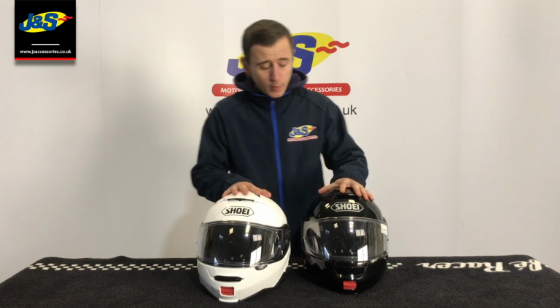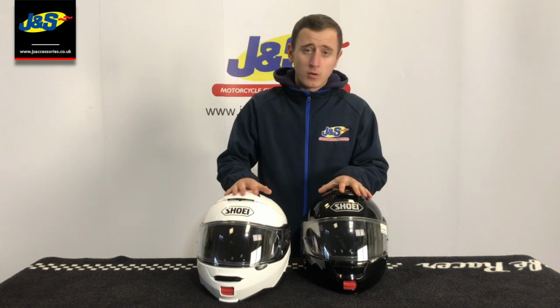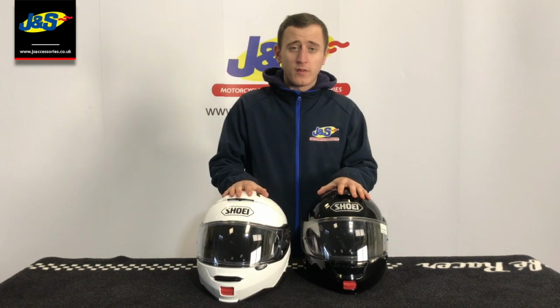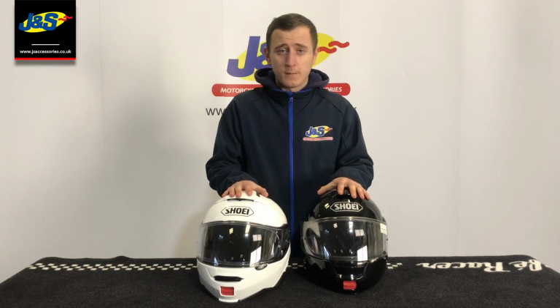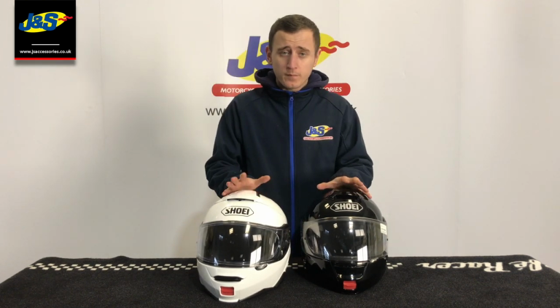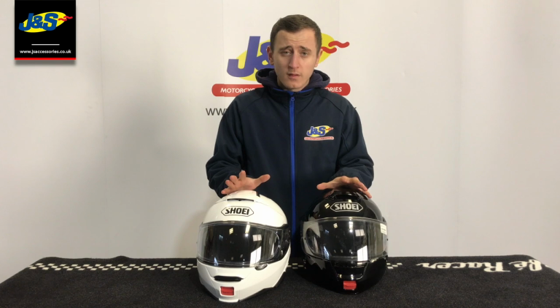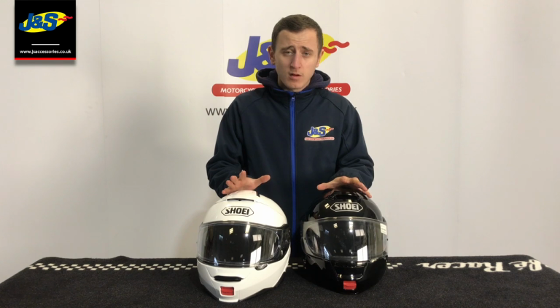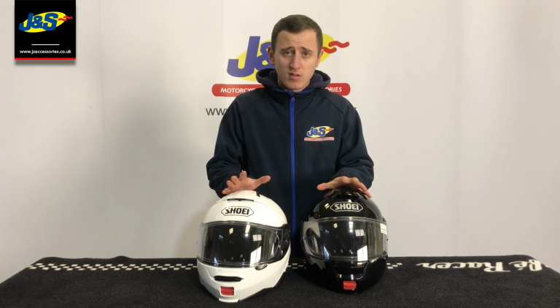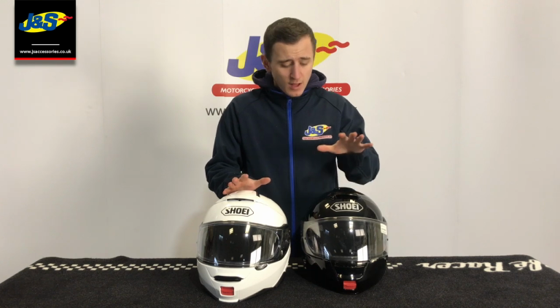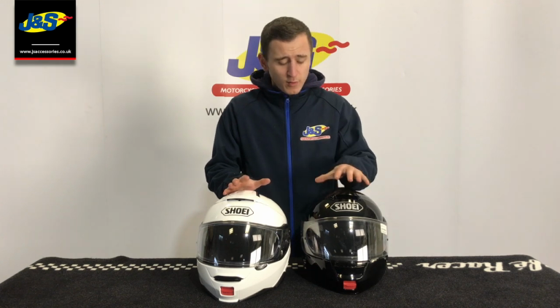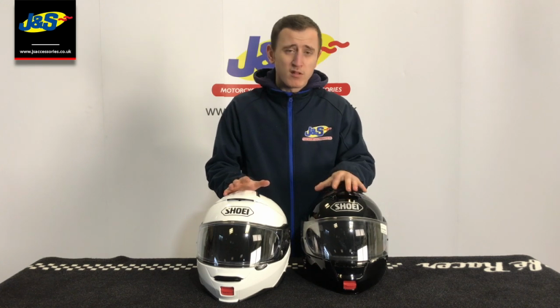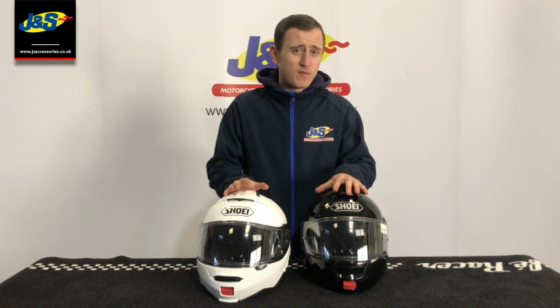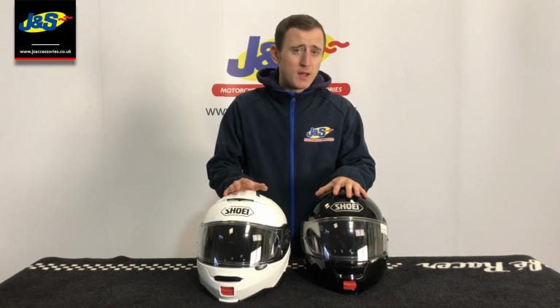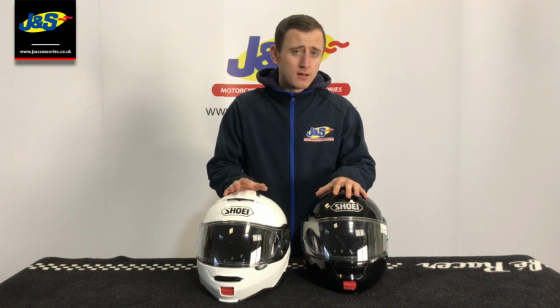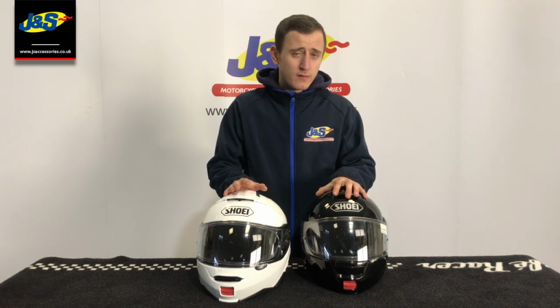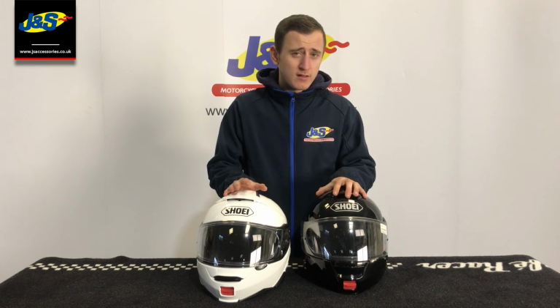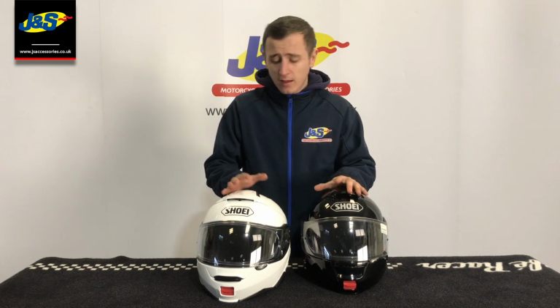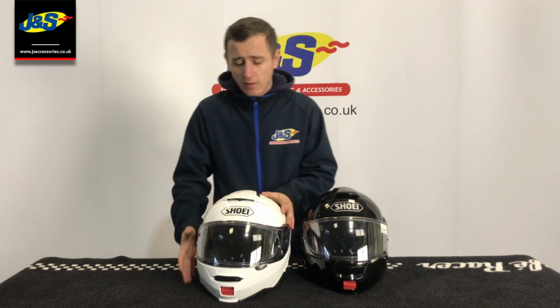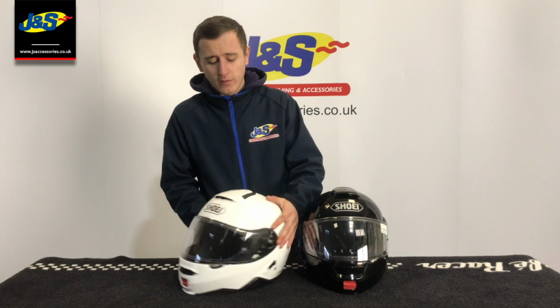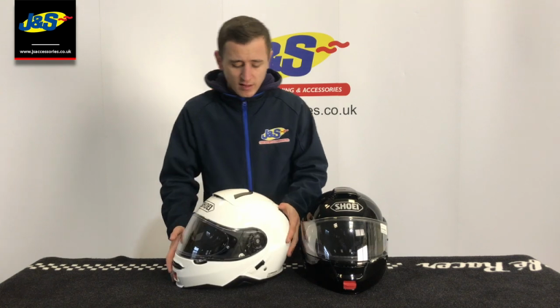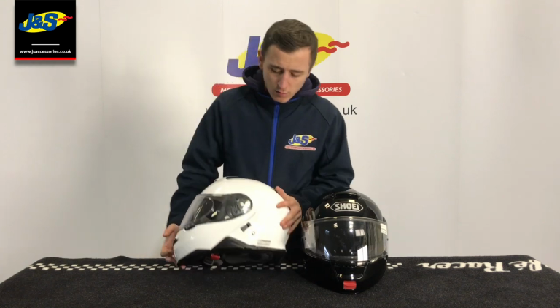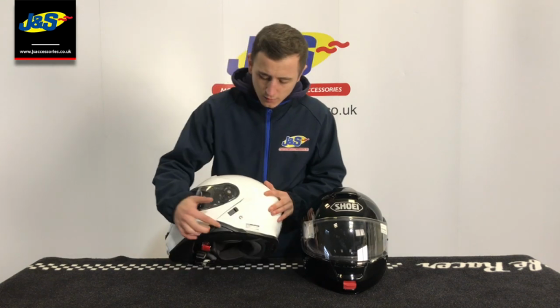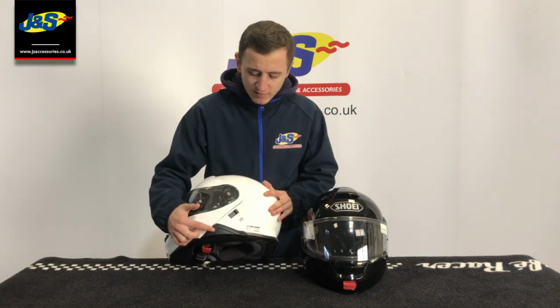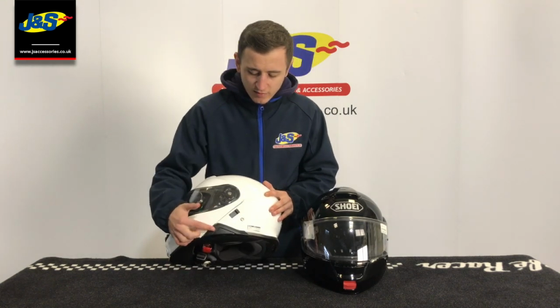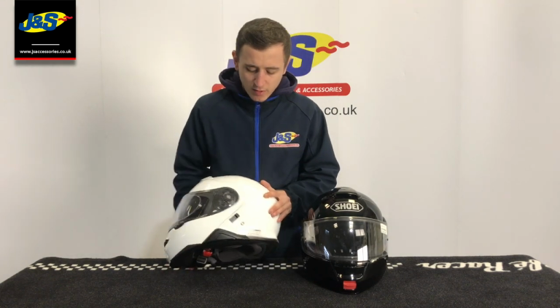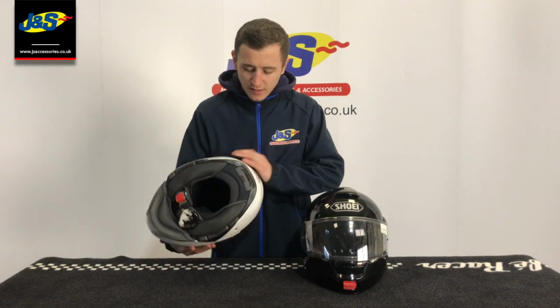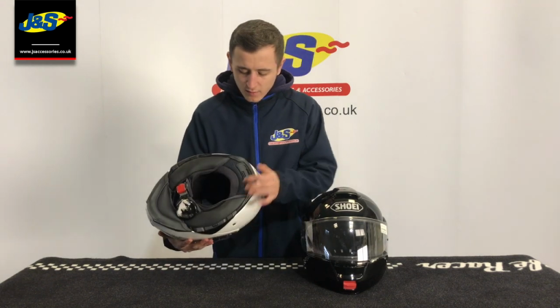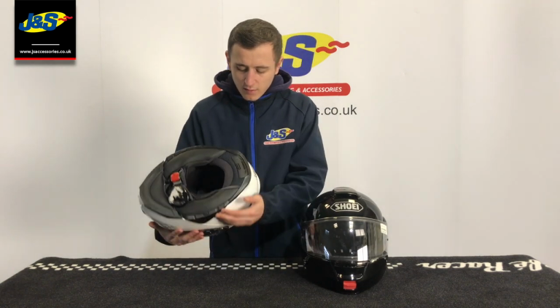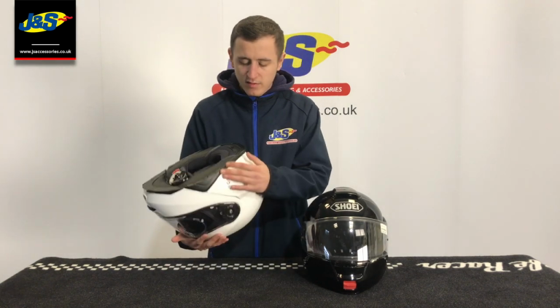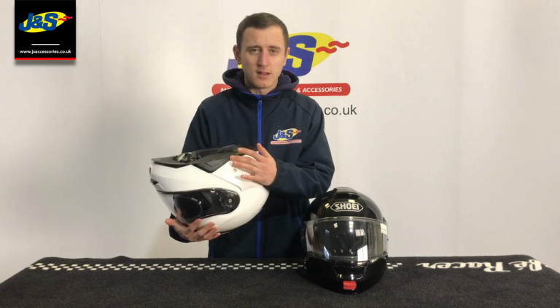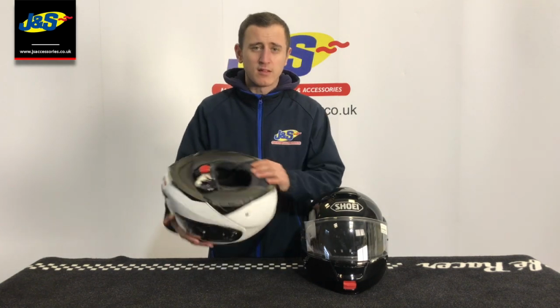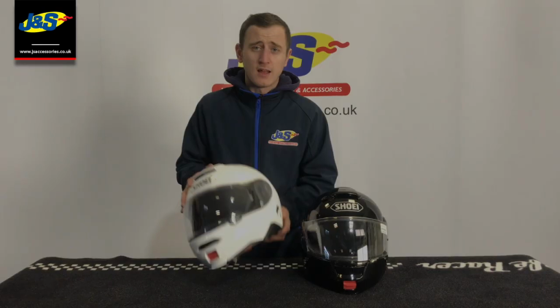Both helmets are cut for intercom systems. However, there wasn't a specific one made for the Neotec 1. On the Neotec 2 you've got the SRL system that can fit nice and neat, integrated in there.